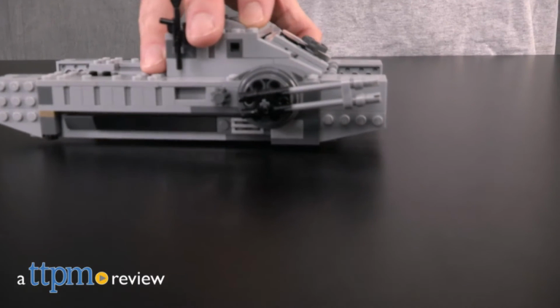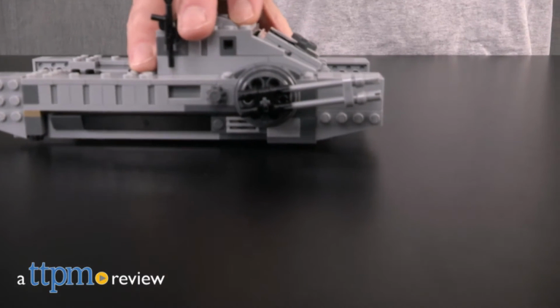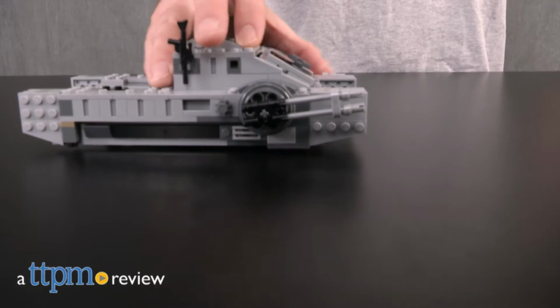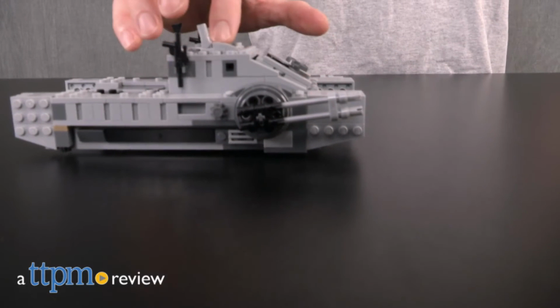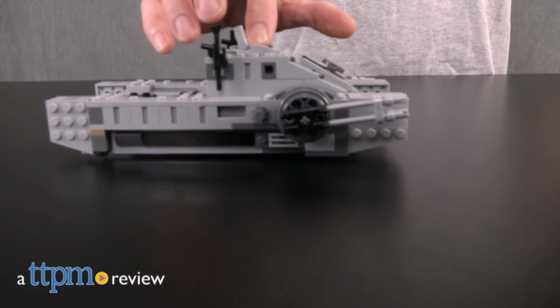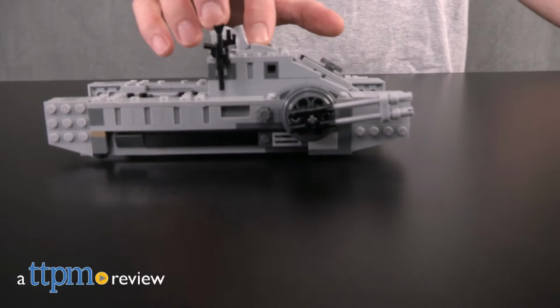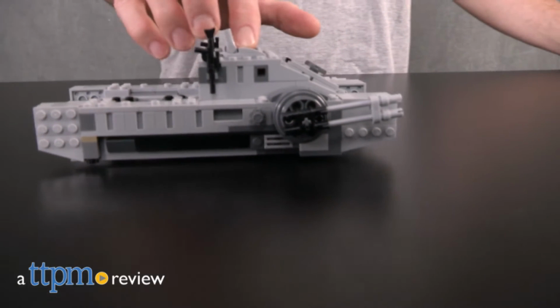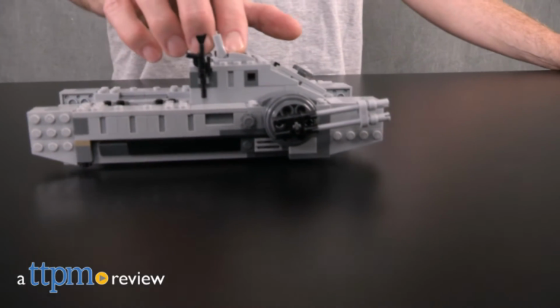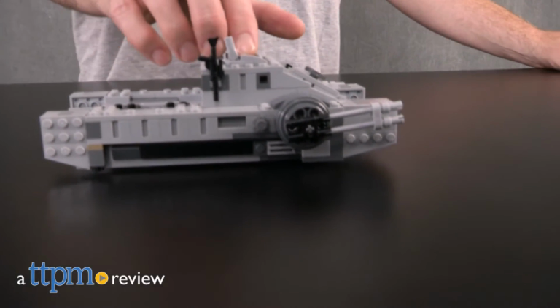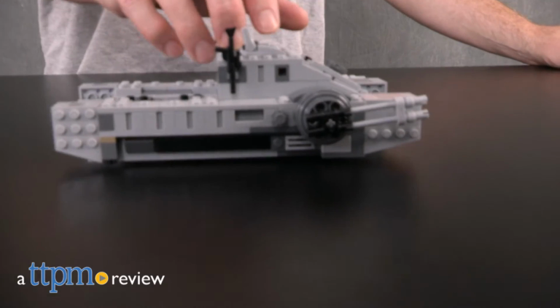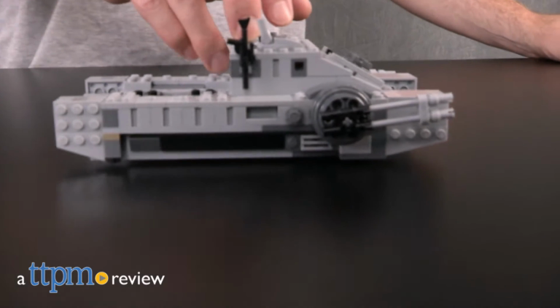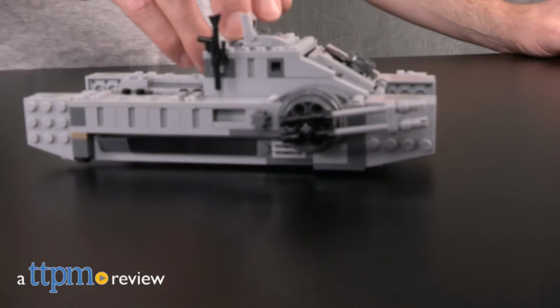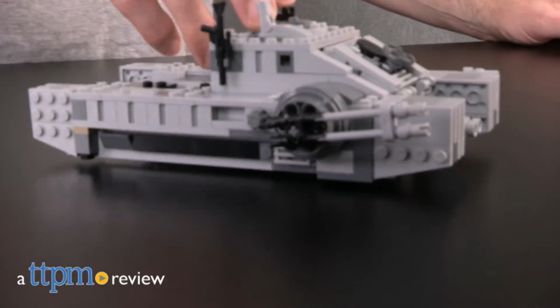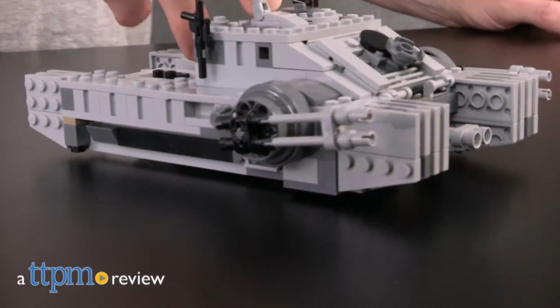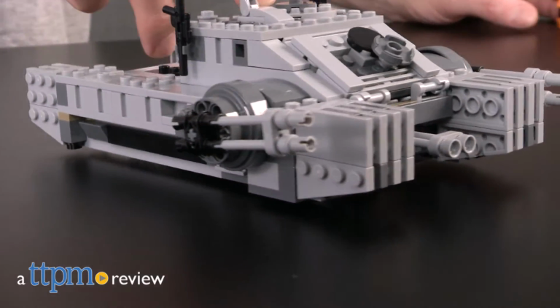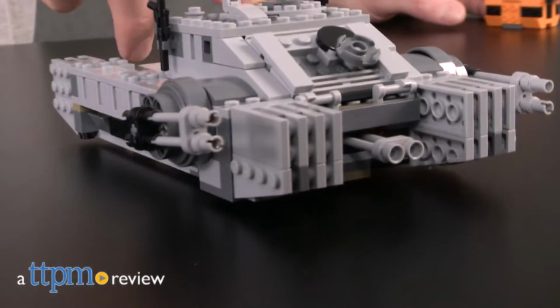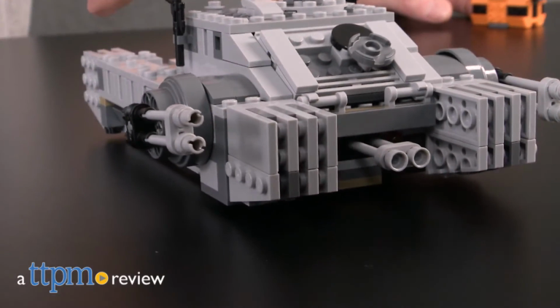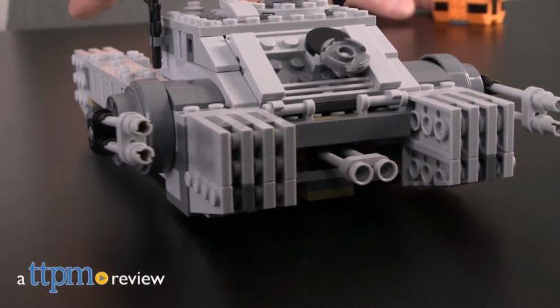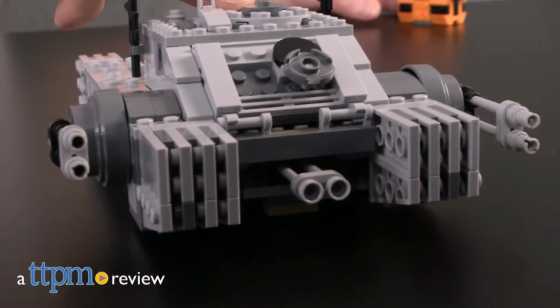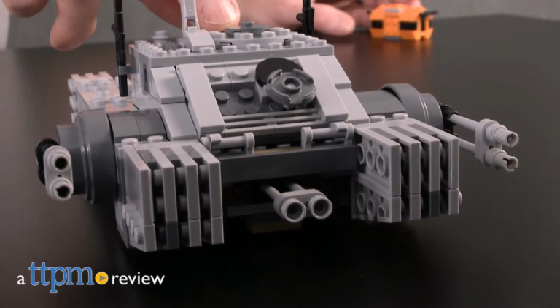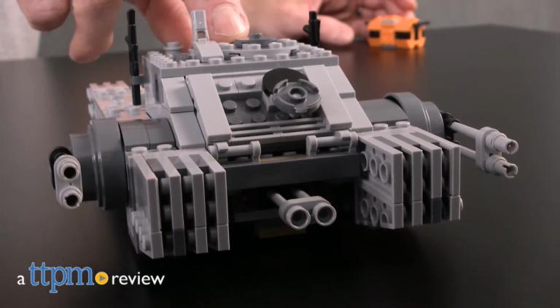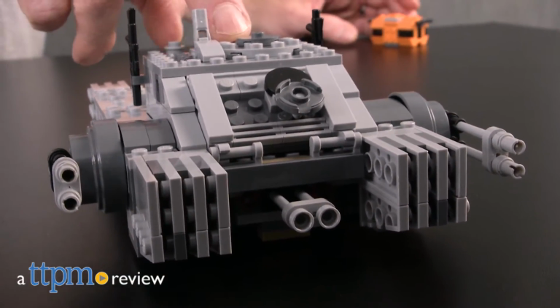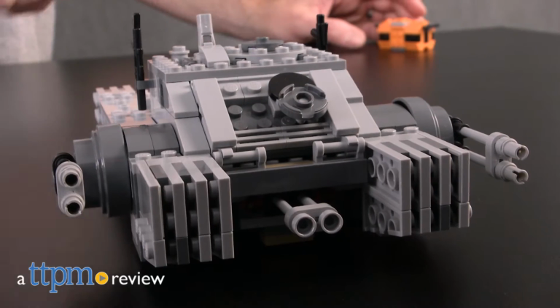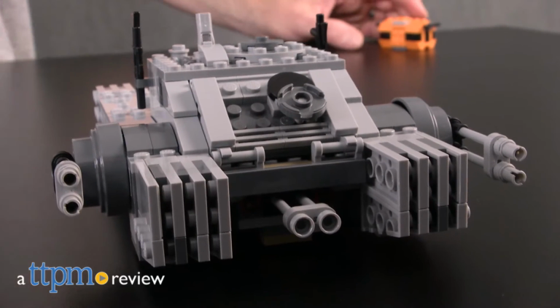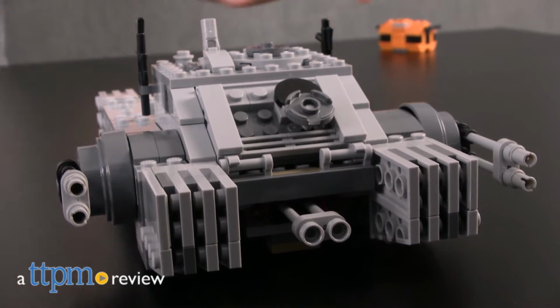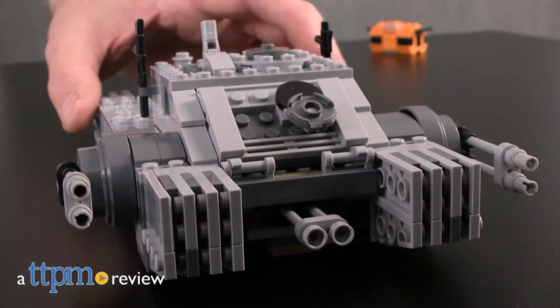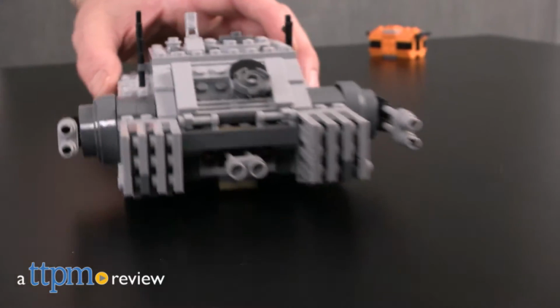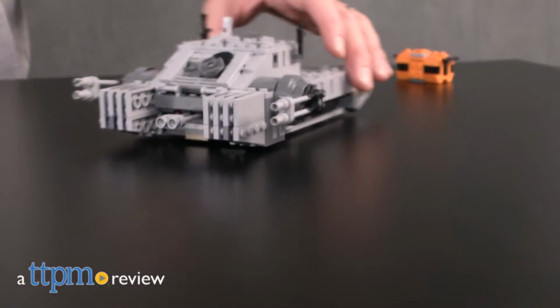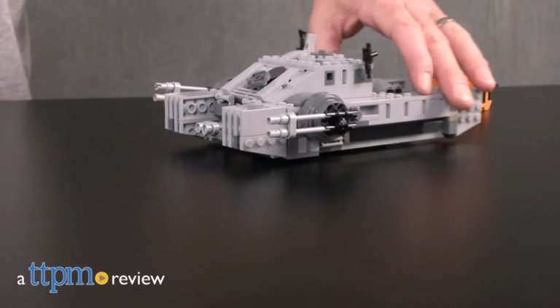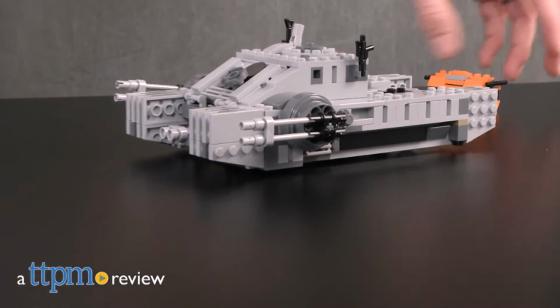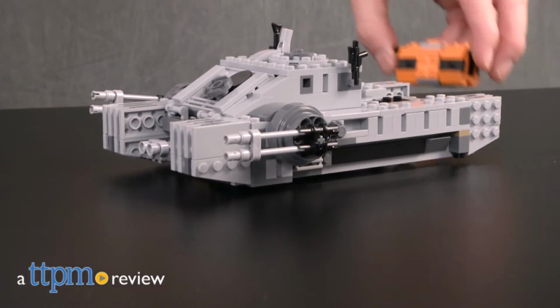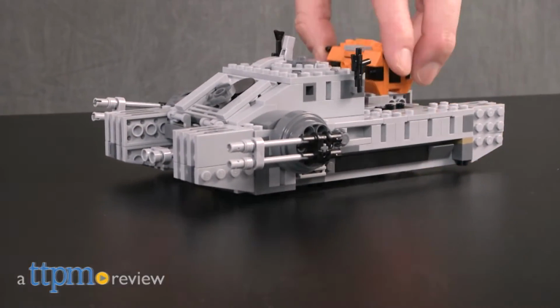Last year's first wave of LEGO Star Wars sets for The Force Awakens included a never-before-seen flying Imperial vehicle that was cut from the movie itself. Will this new addition to the Imperial fleet make it to Rogue One's final cut?